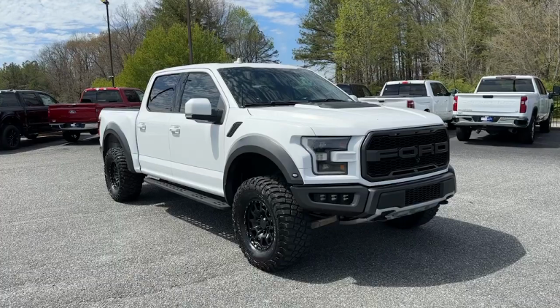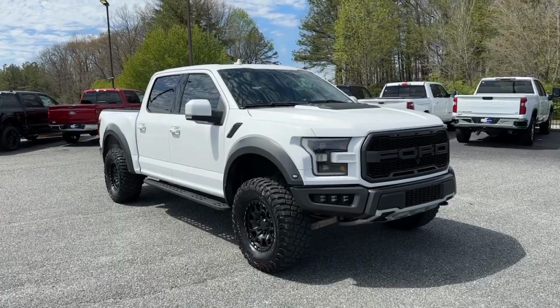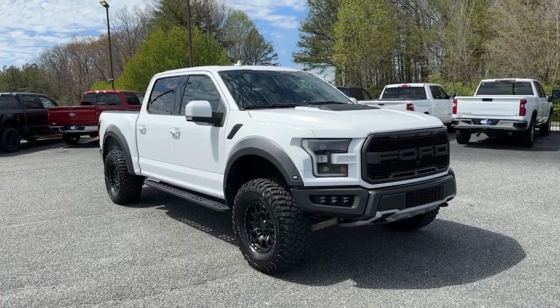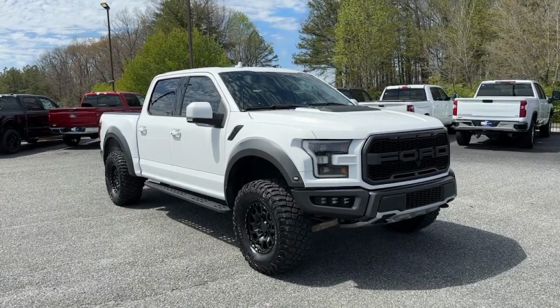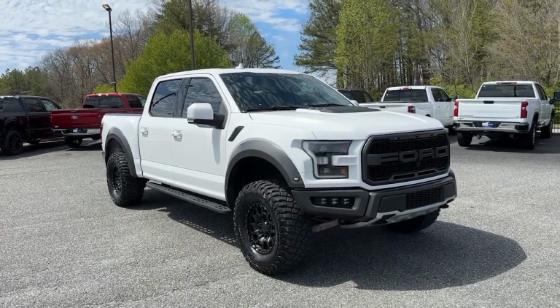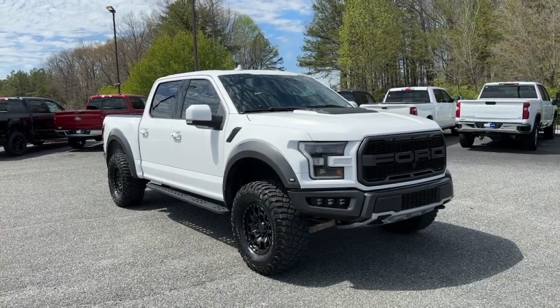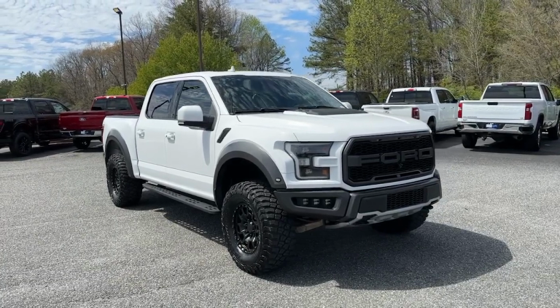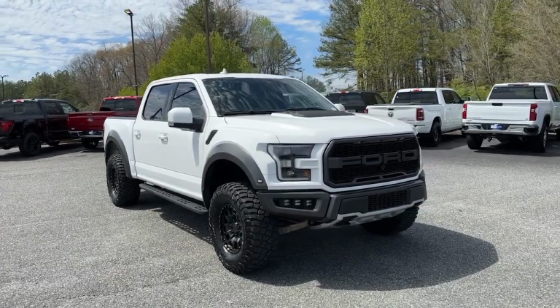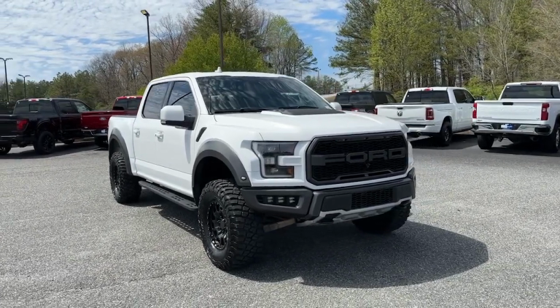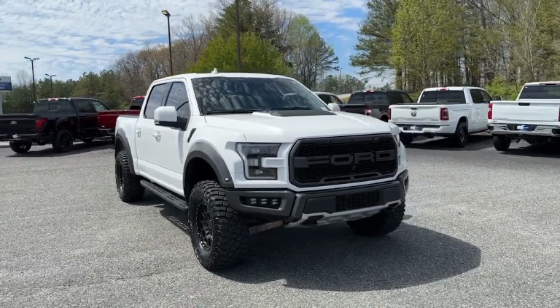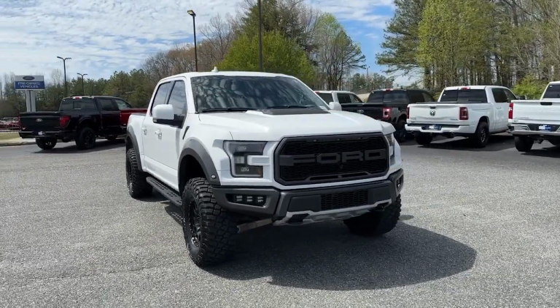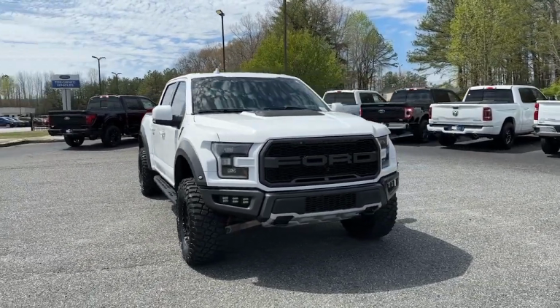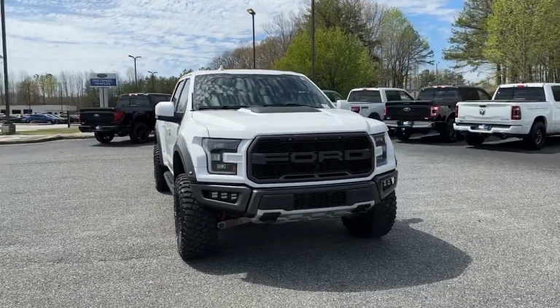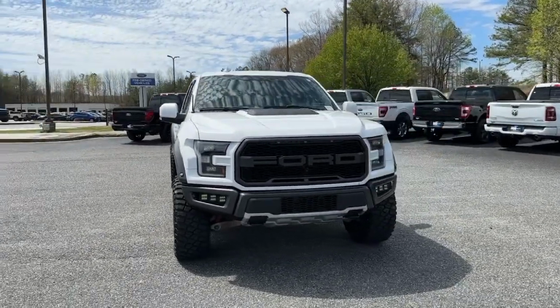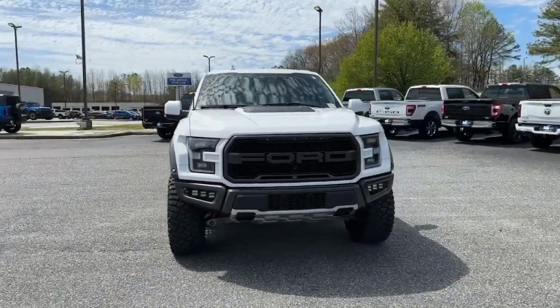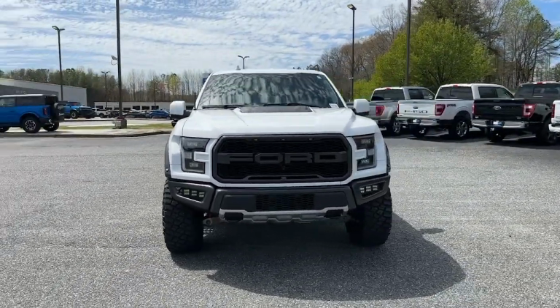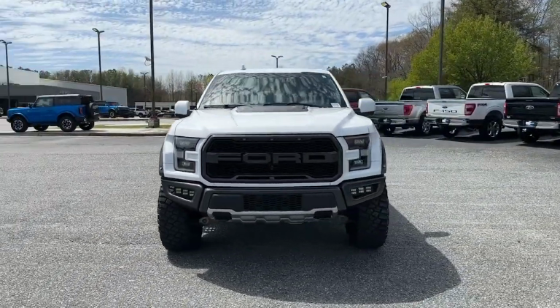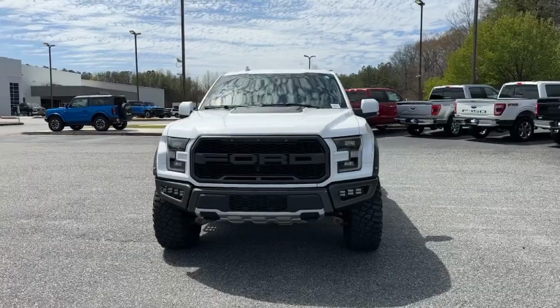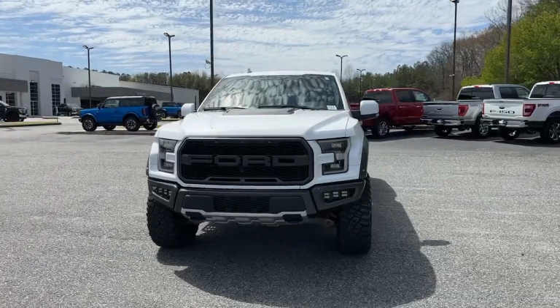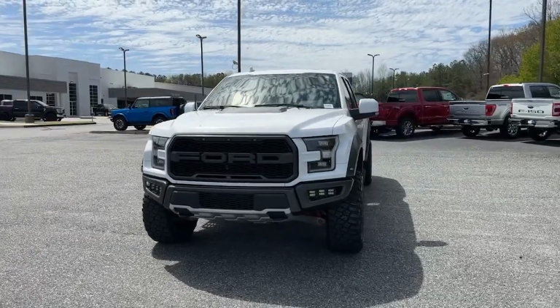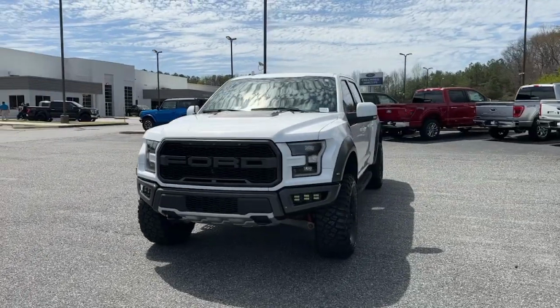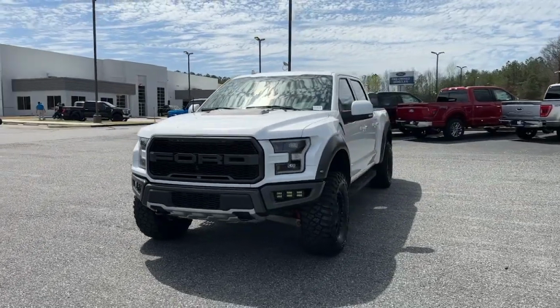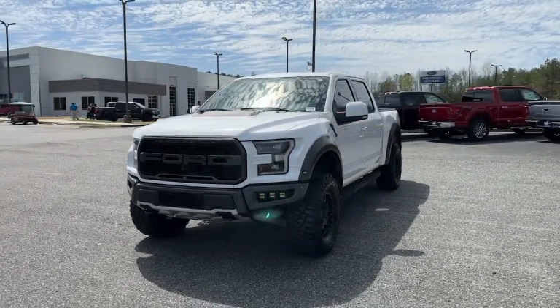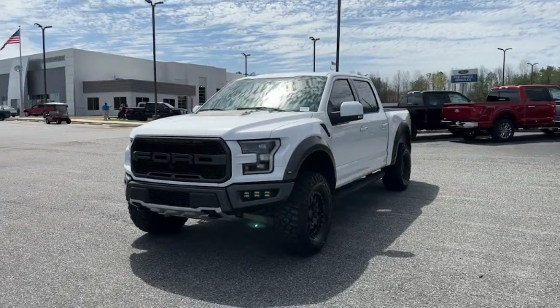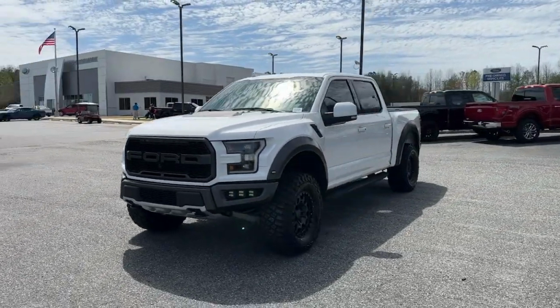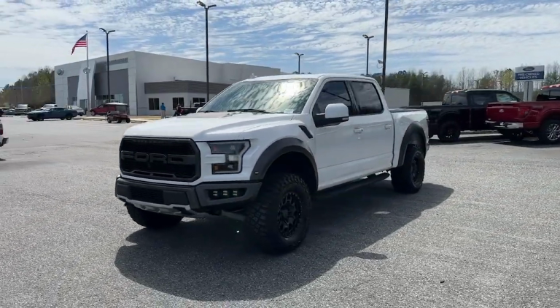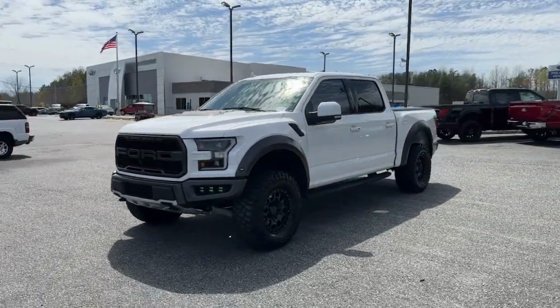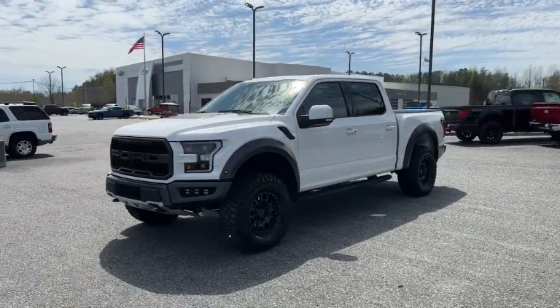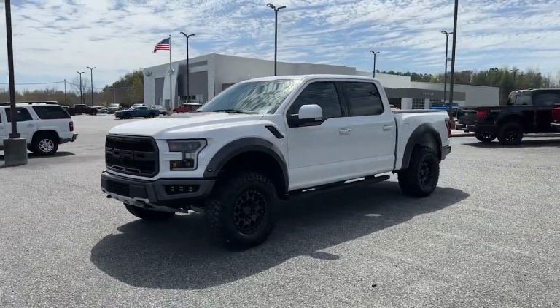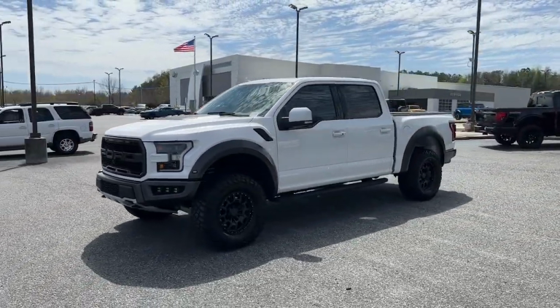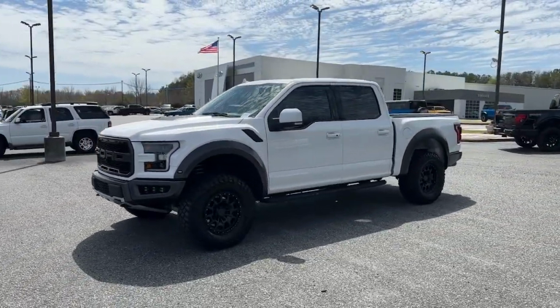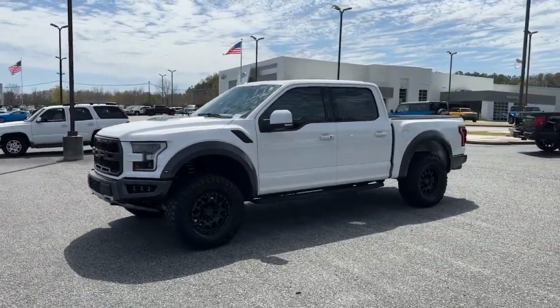Go home happy with the 2020 Ford F-150. With less than 60,000 miles on the odometer, this vehicle stands out from the rest.